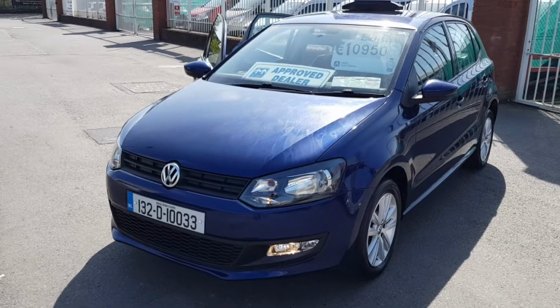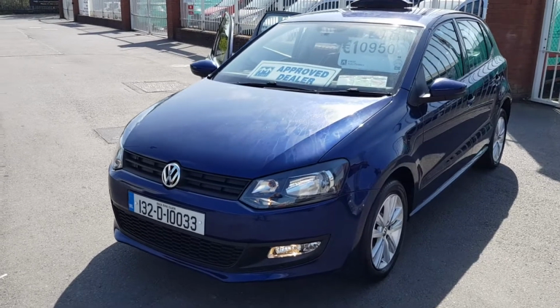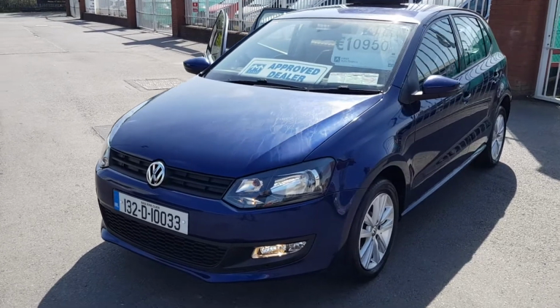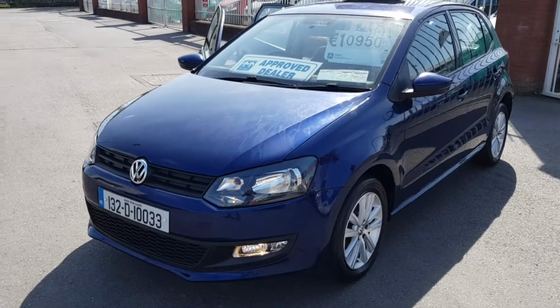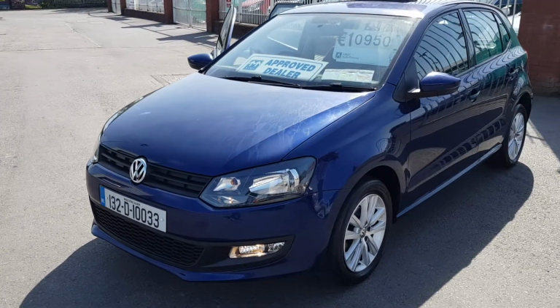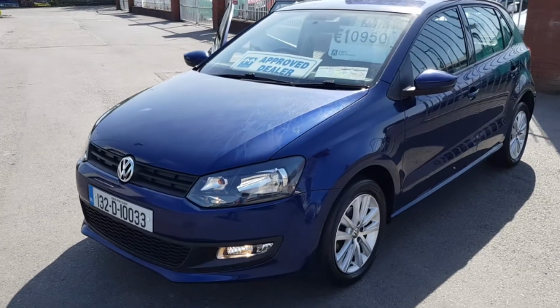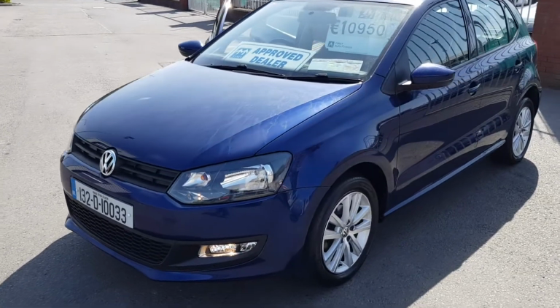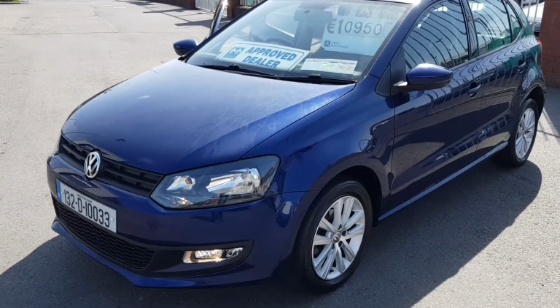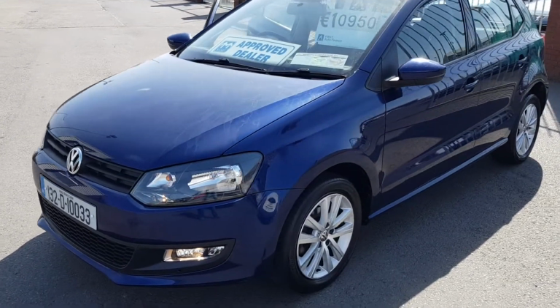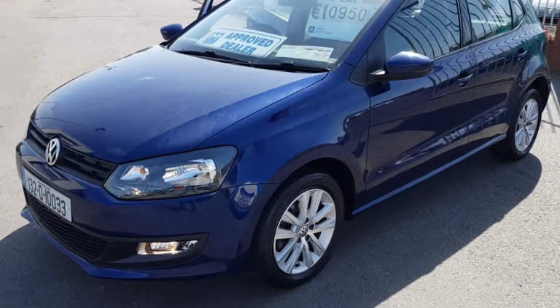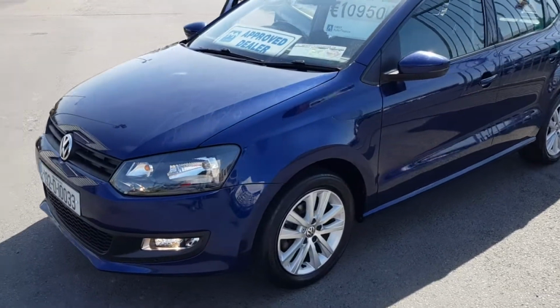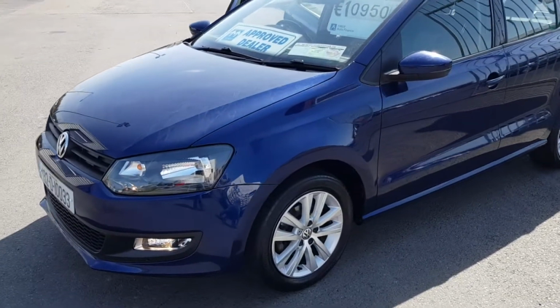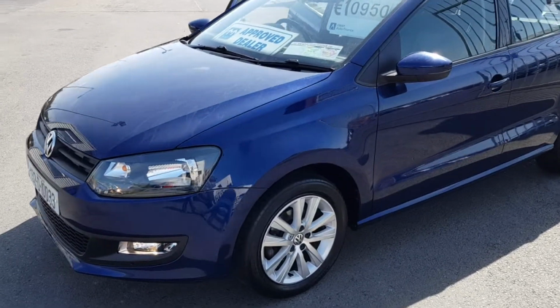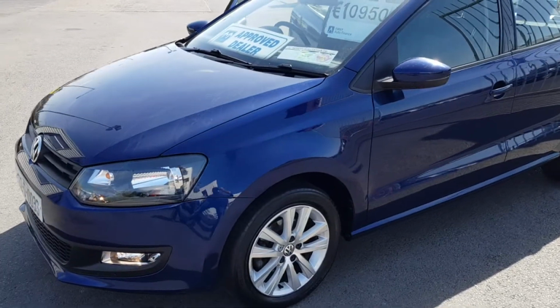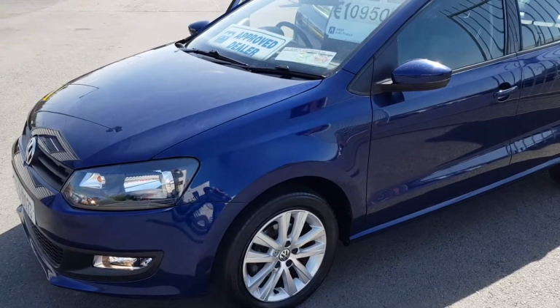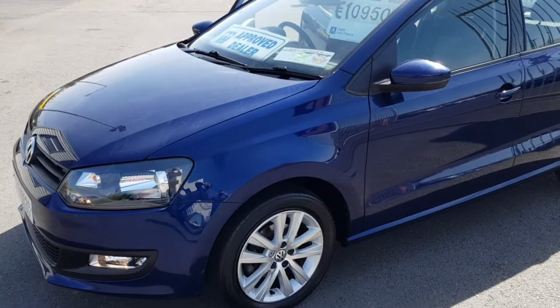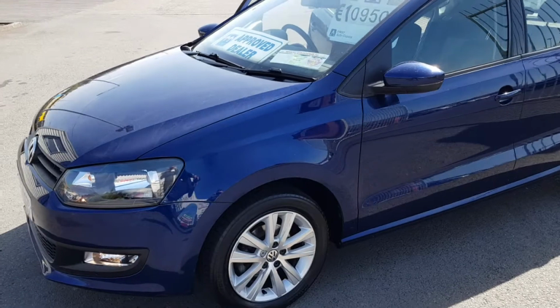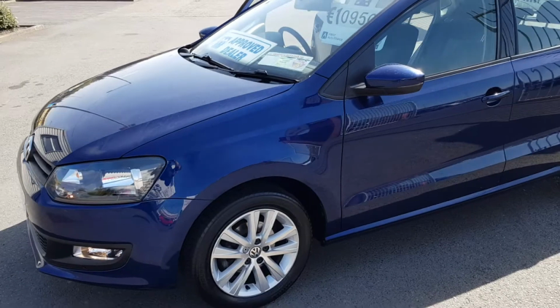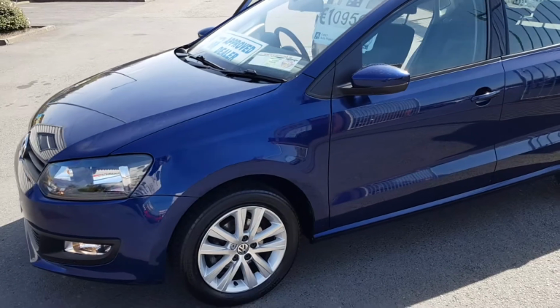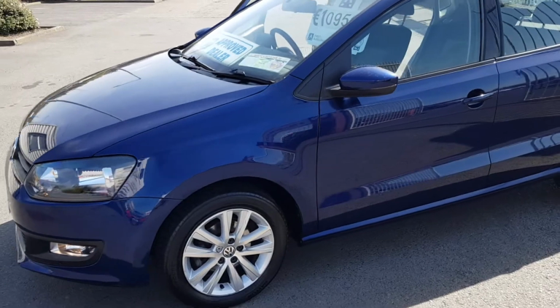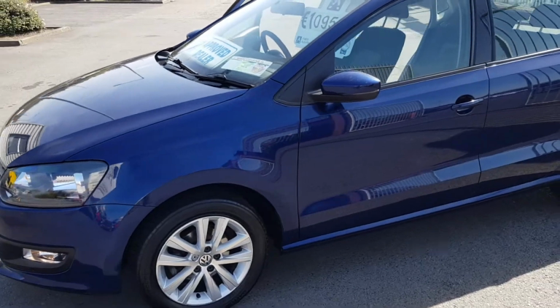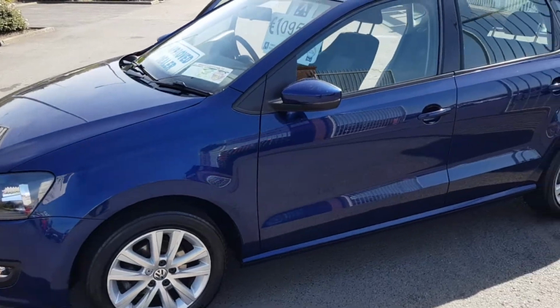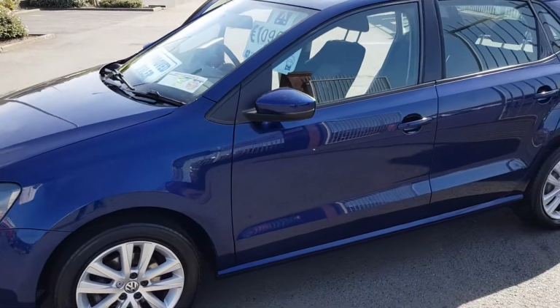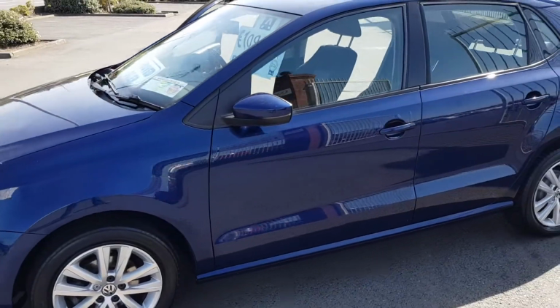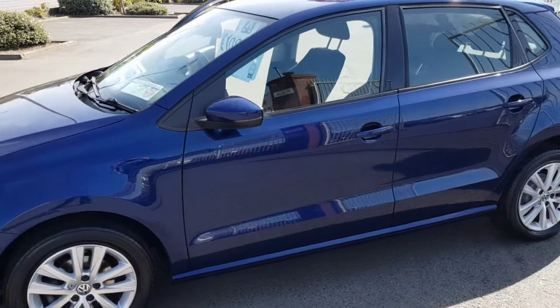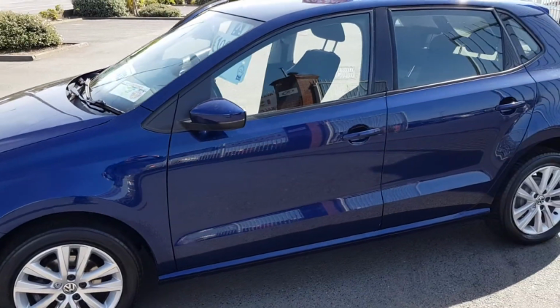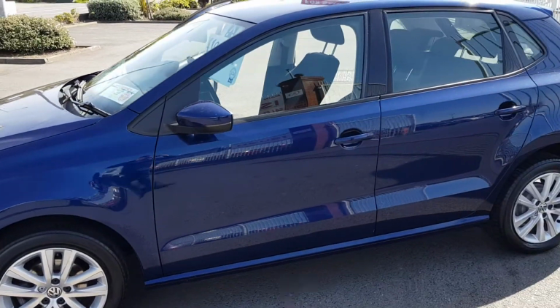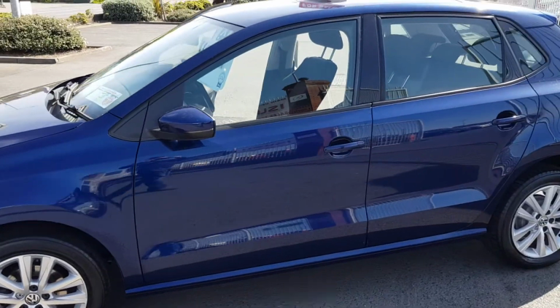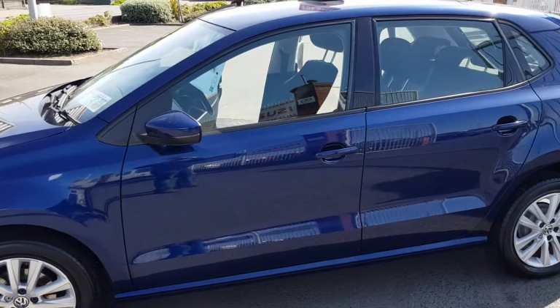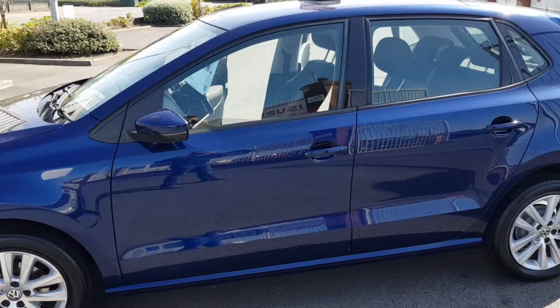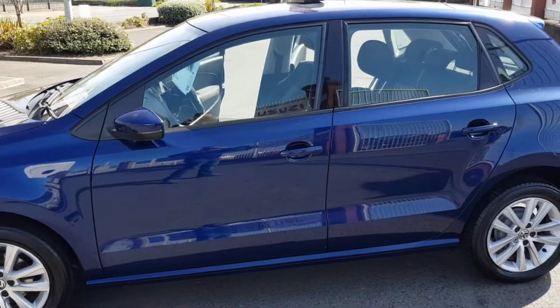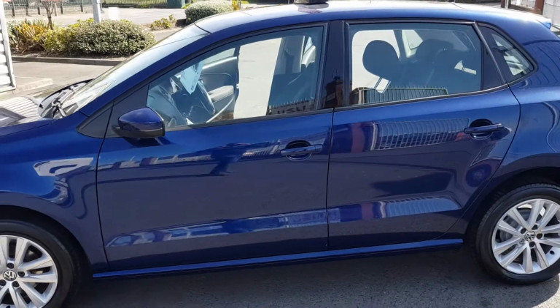It's finished in metallic navy blue, with 16 inch multi-spoke alloy wheels and front fog lights. The price of this car is 11,000 euros.